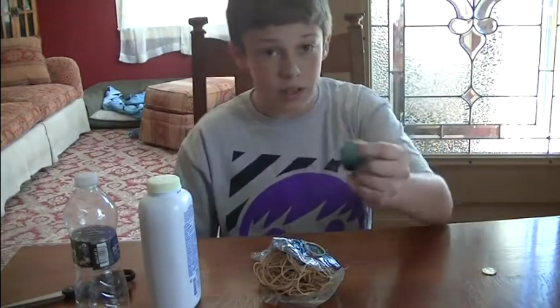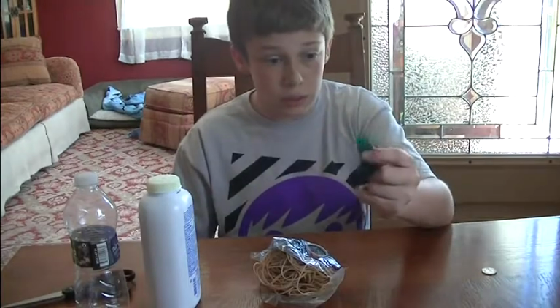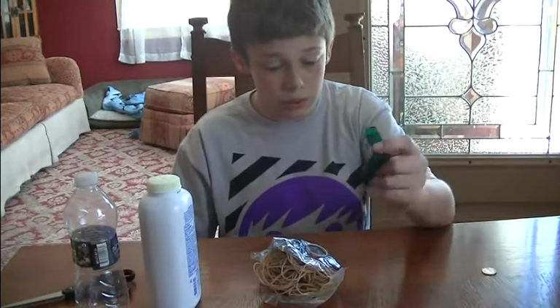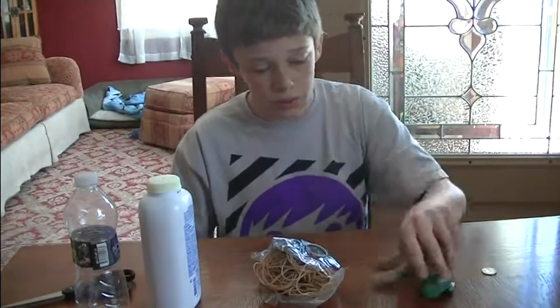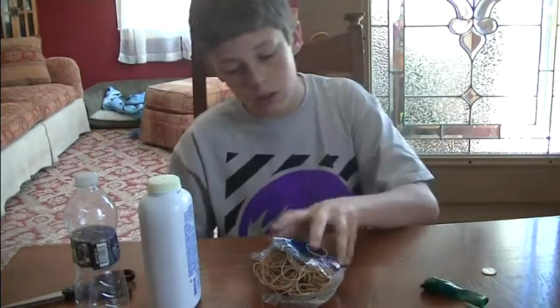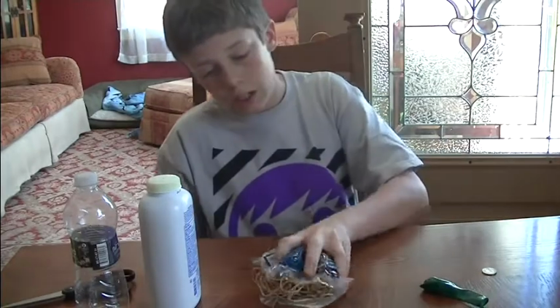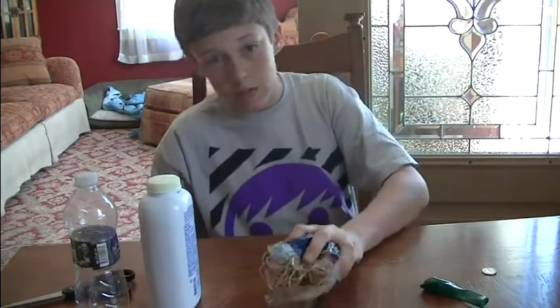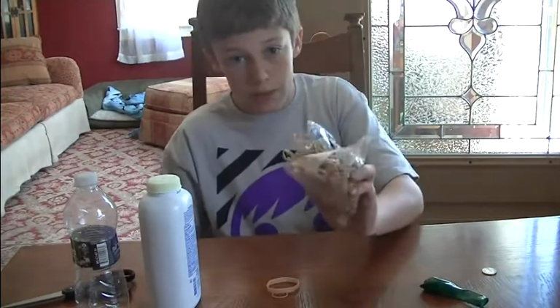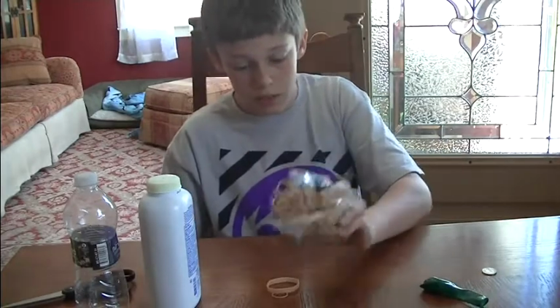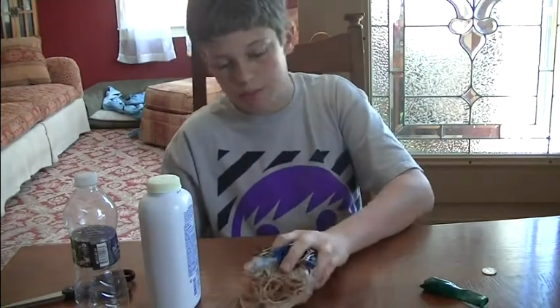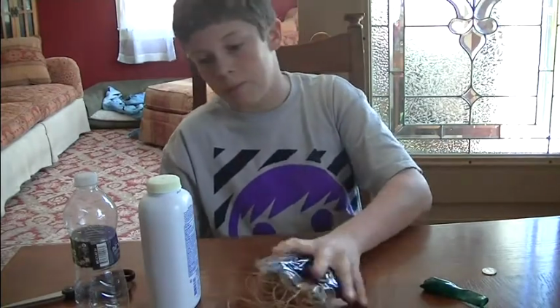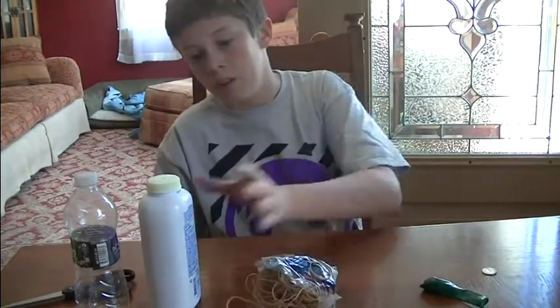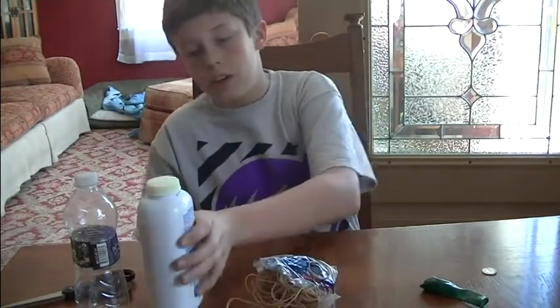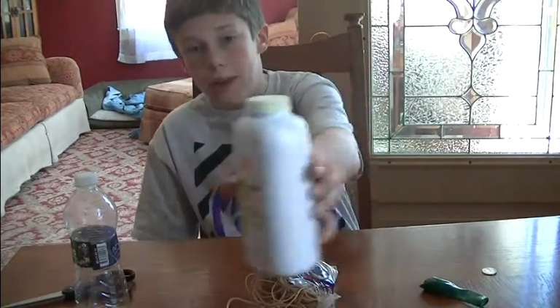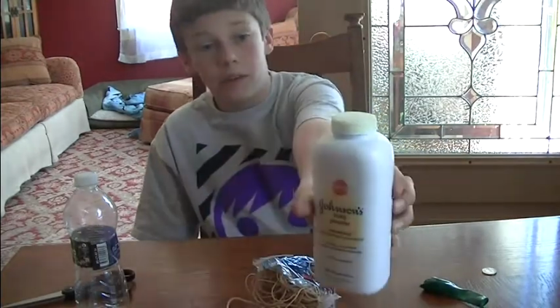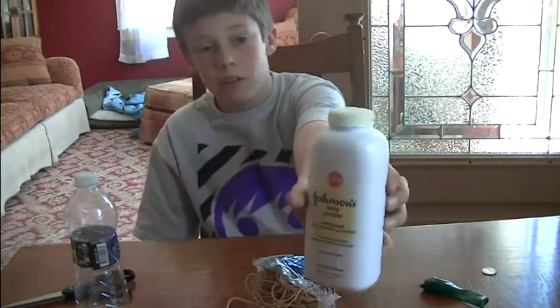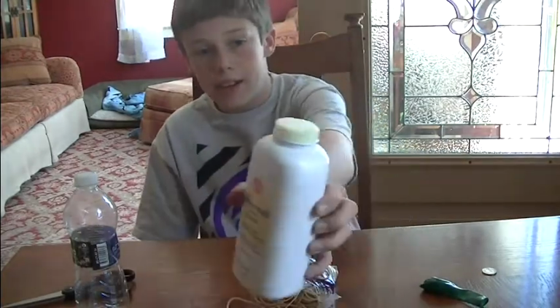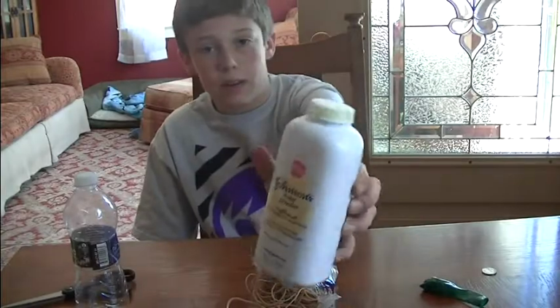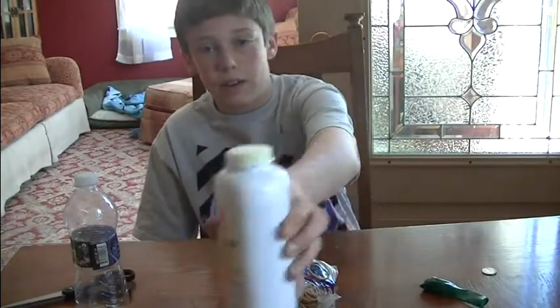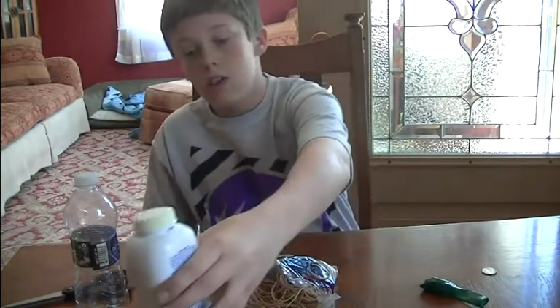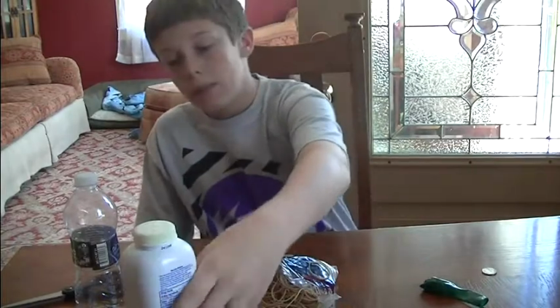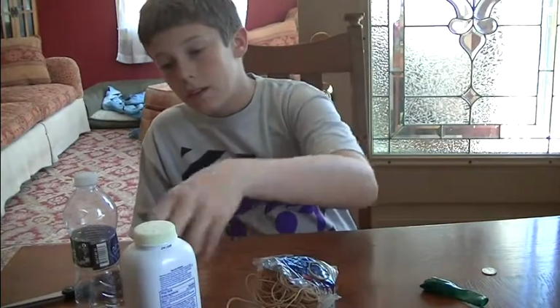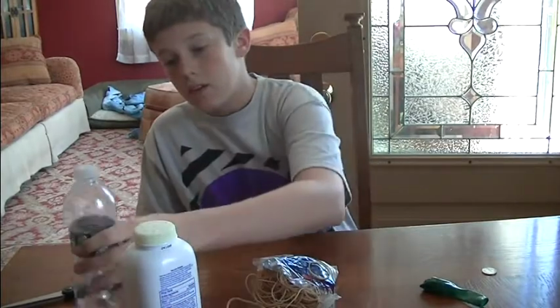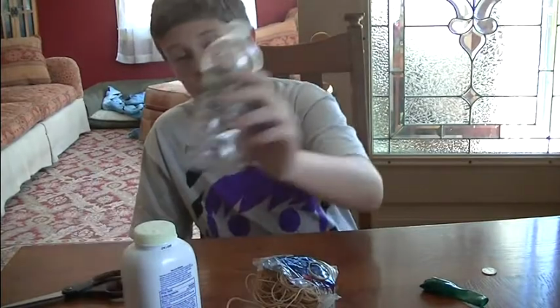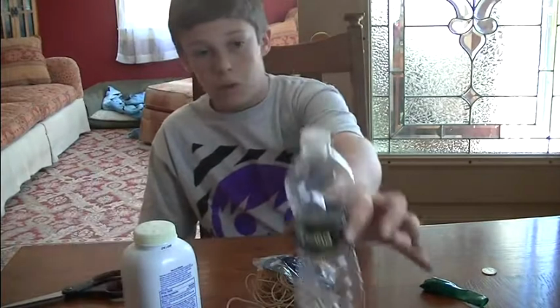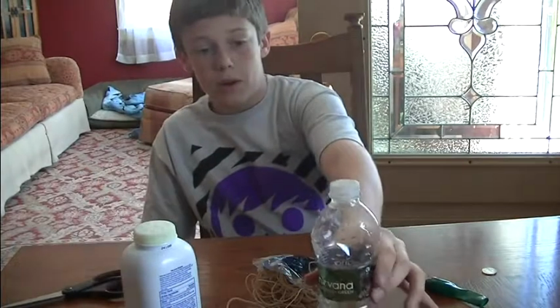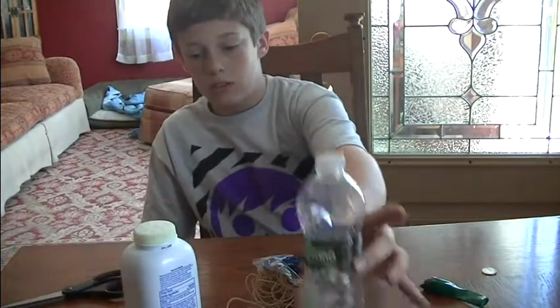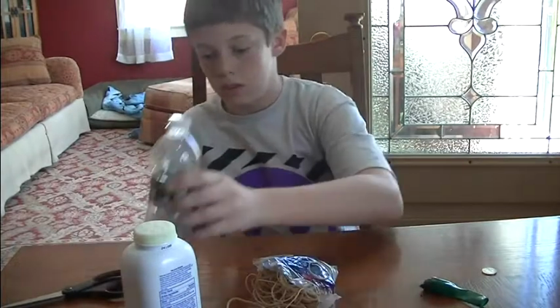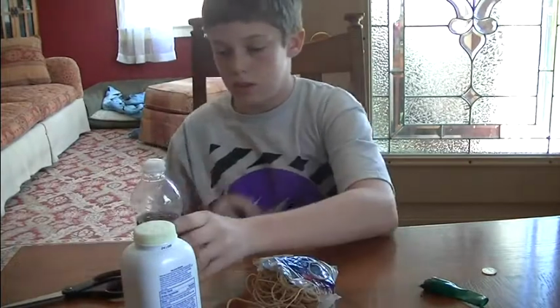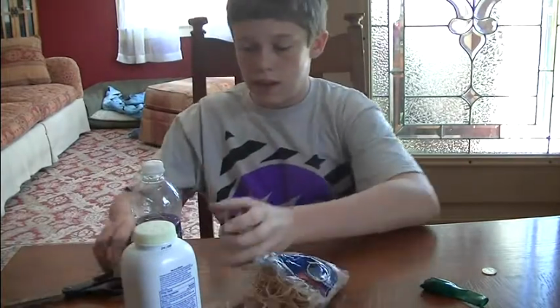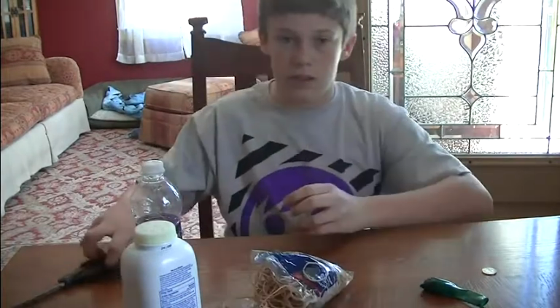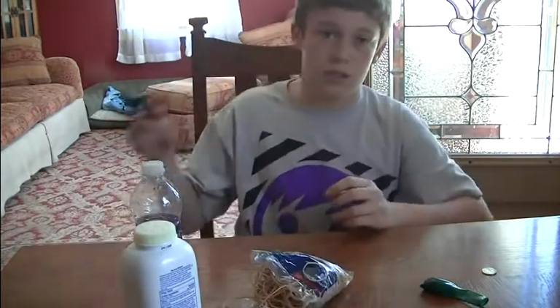You need a balloon, rubber bands, you're going to need powder — any kind of powder — a water bottle, and scissors.